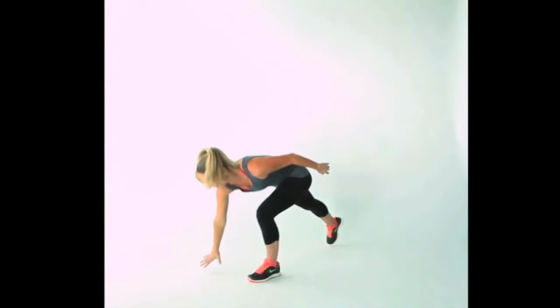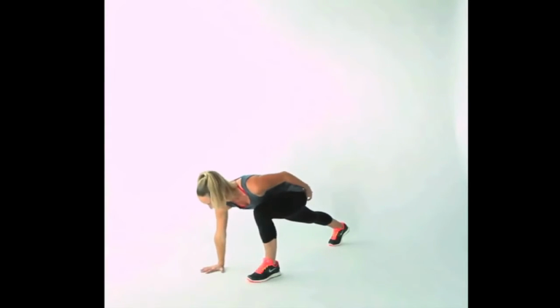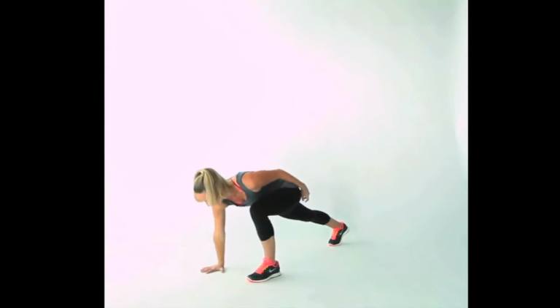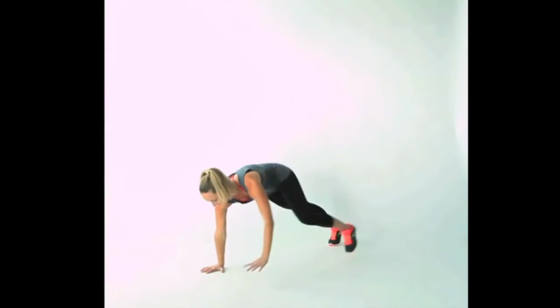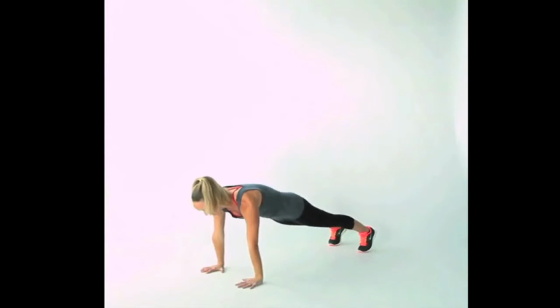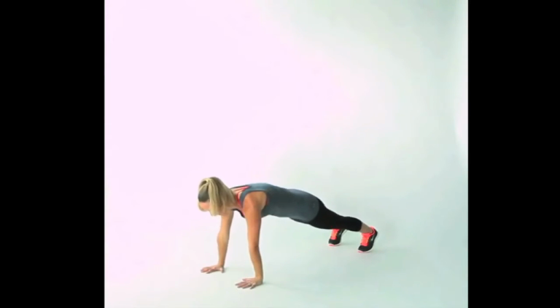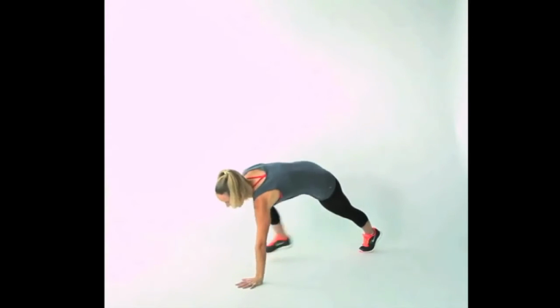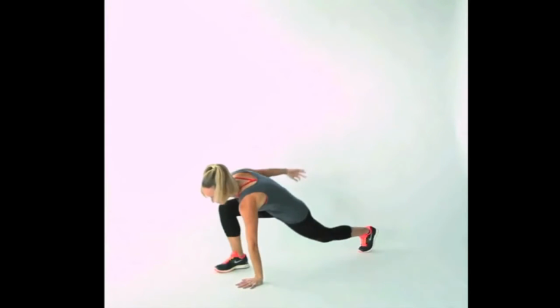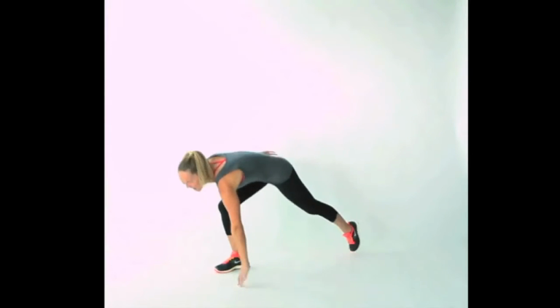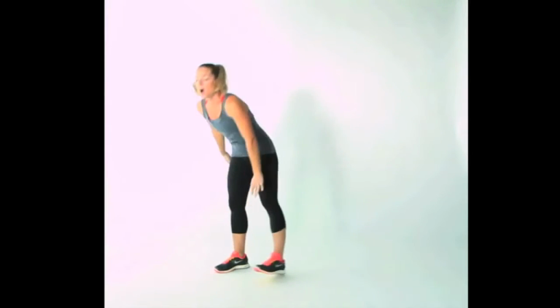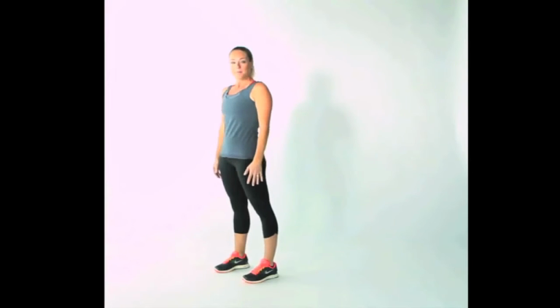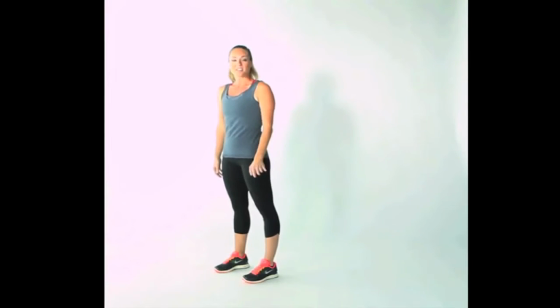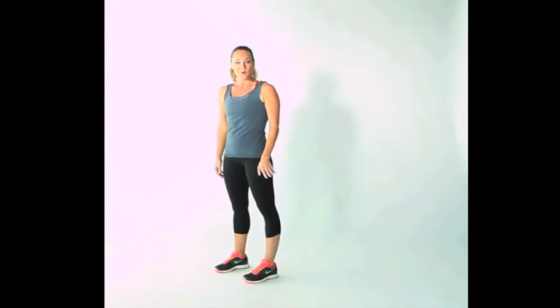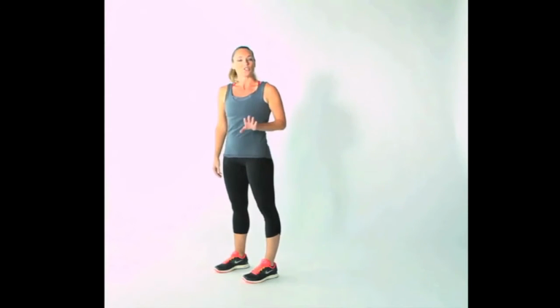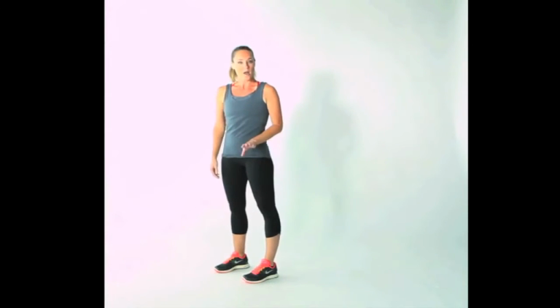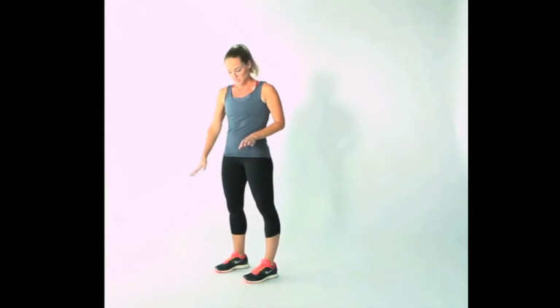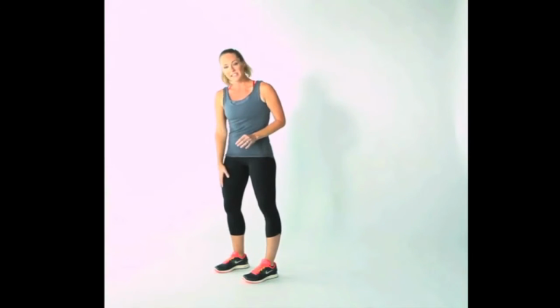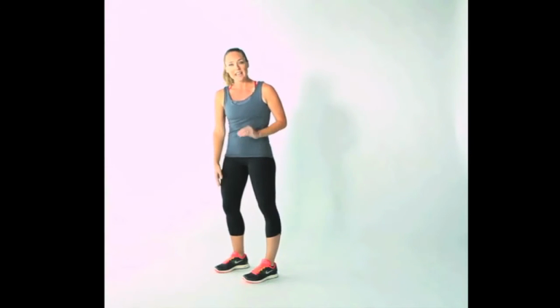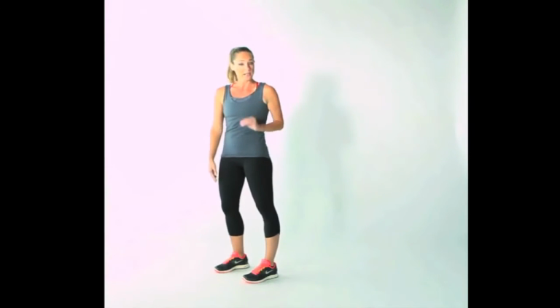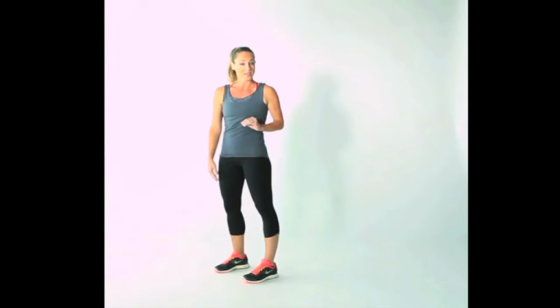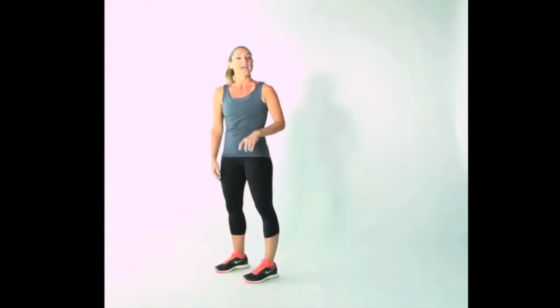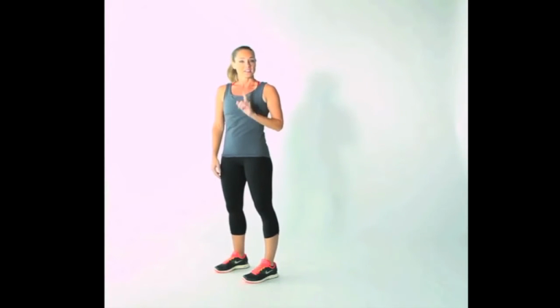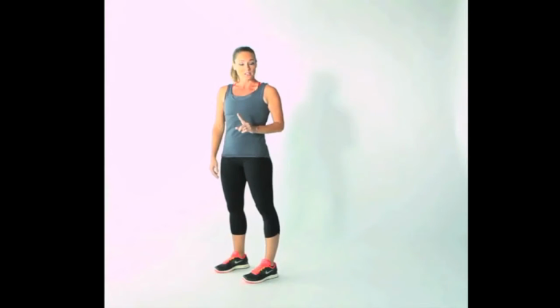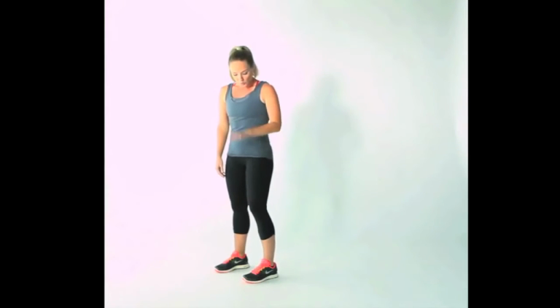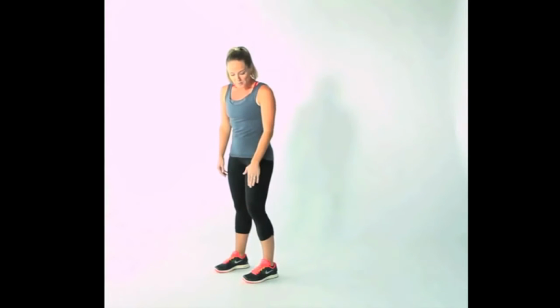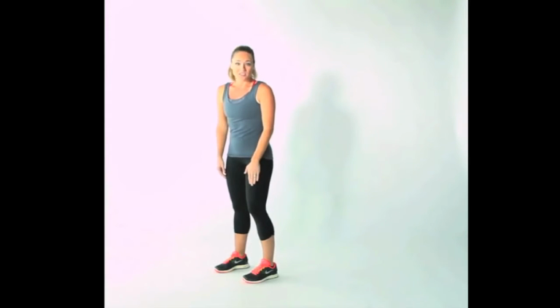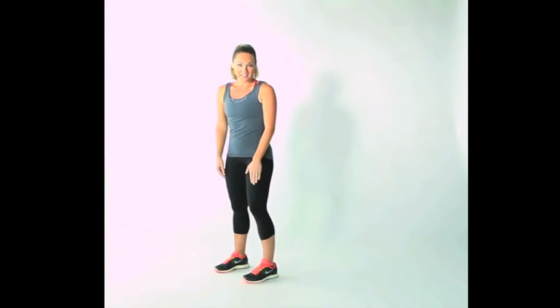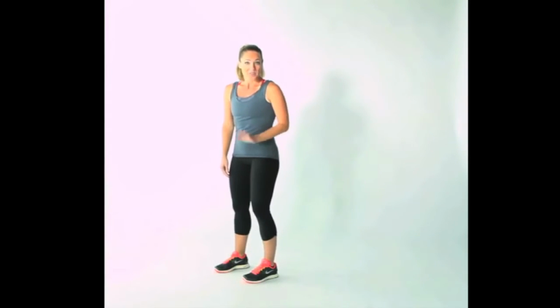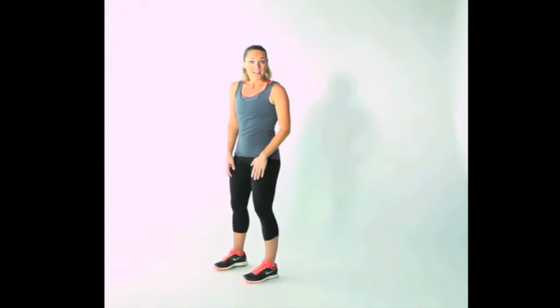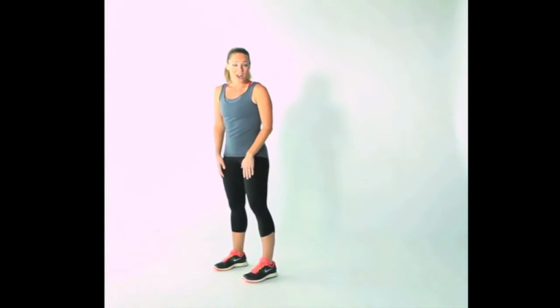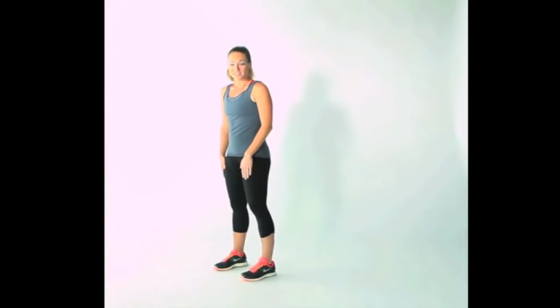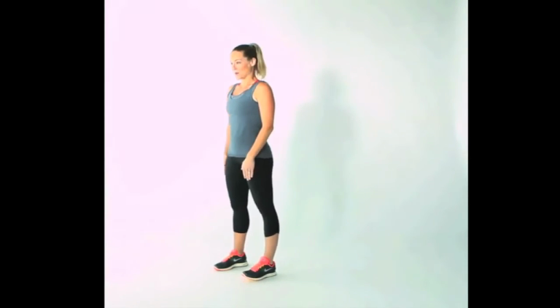We come down, down, up, up — that's your move. You're going to do one minute with this leg leading as quickly as you can, and then switch to one minute with this leg leading. Ready? Let's try it up to tempo.